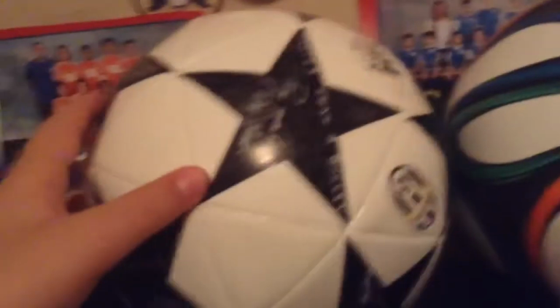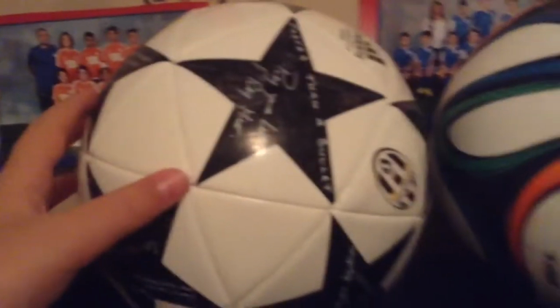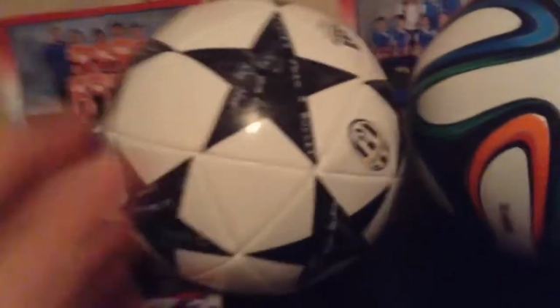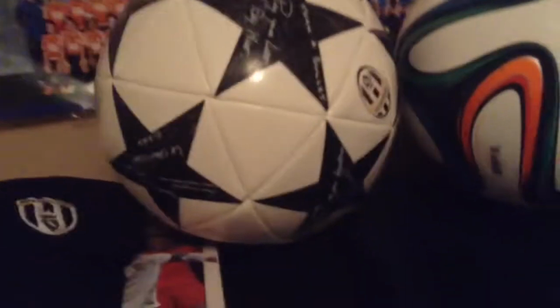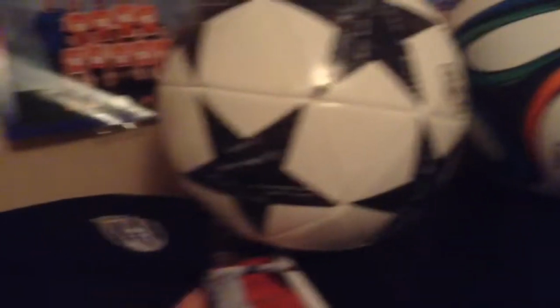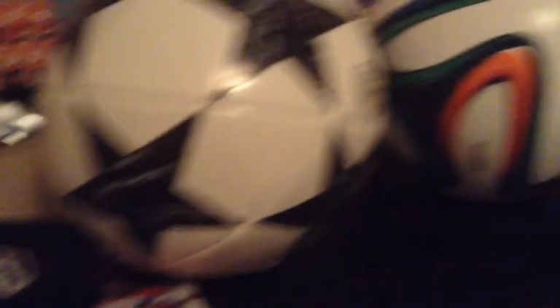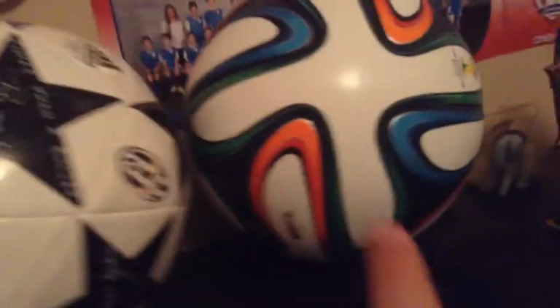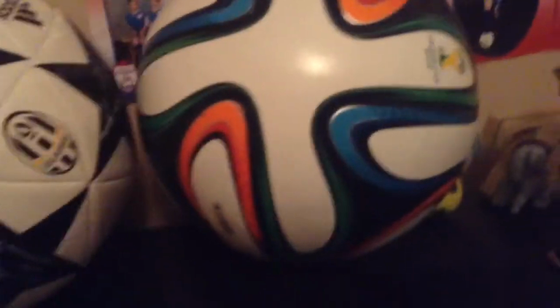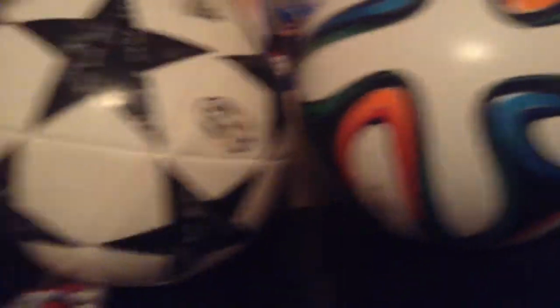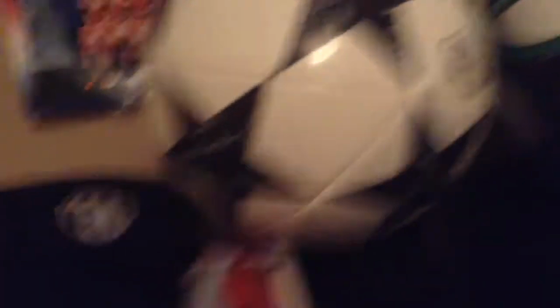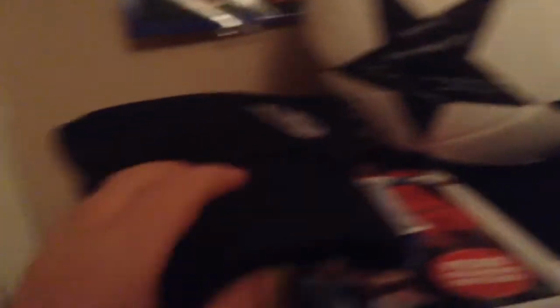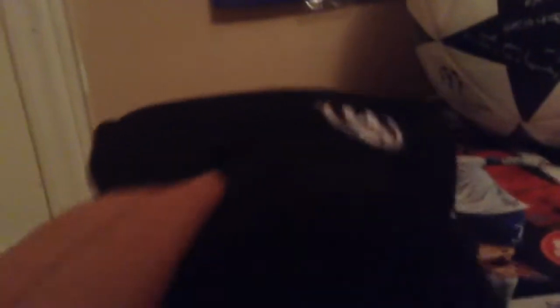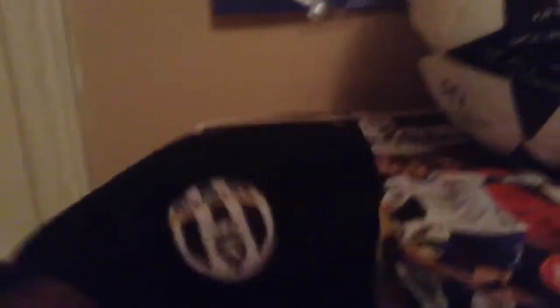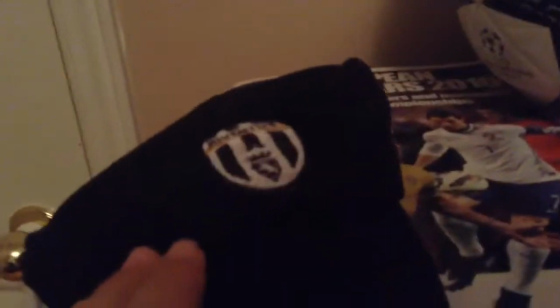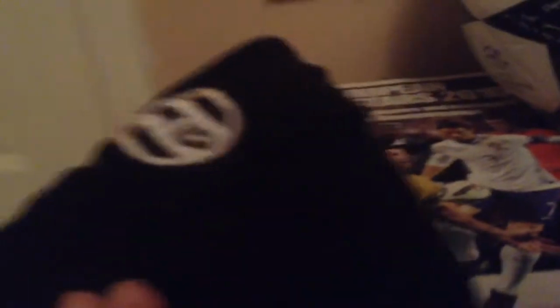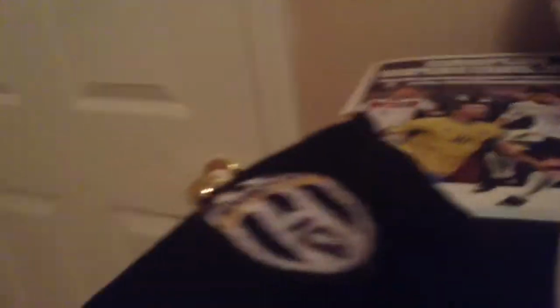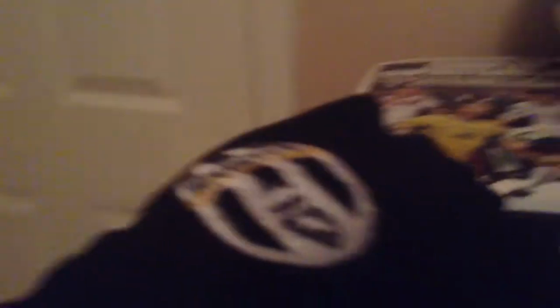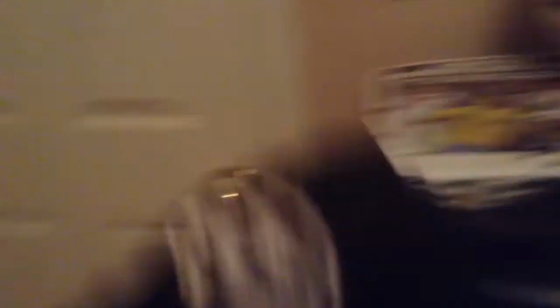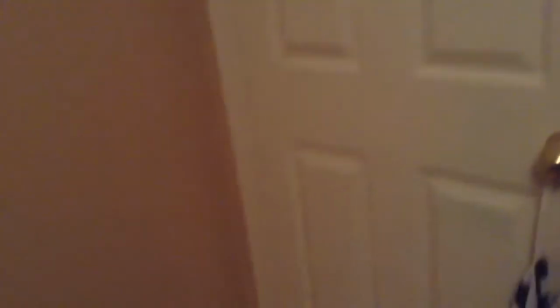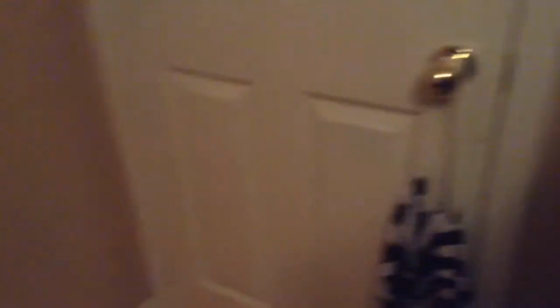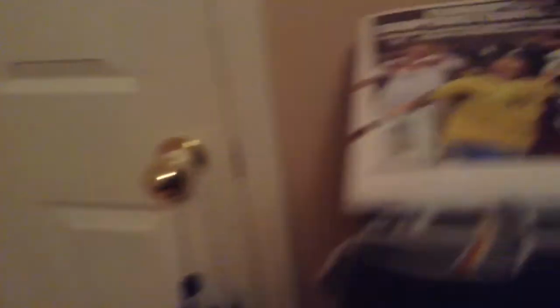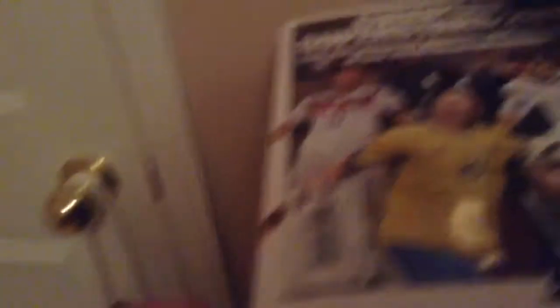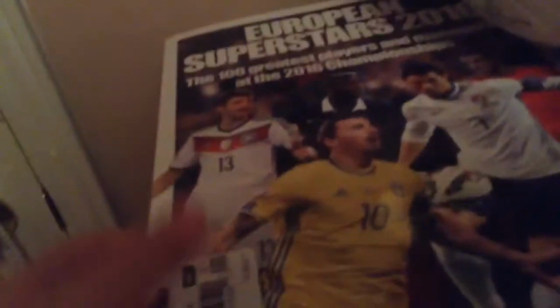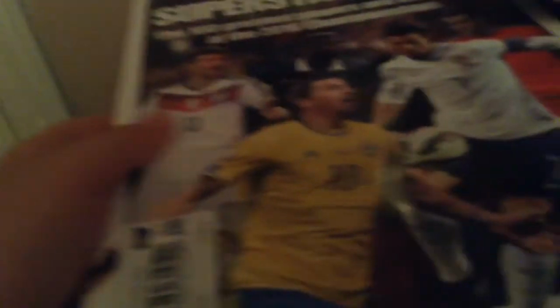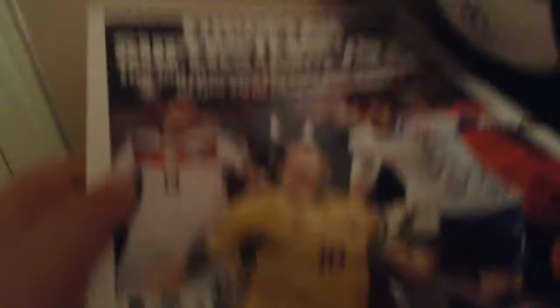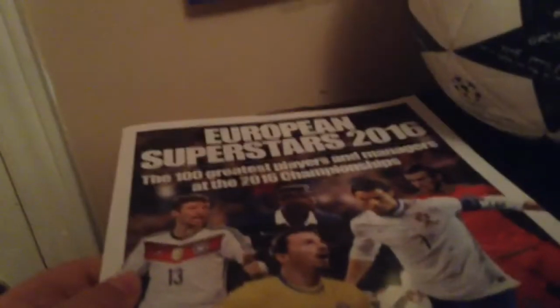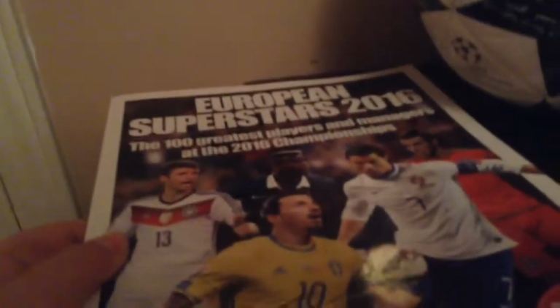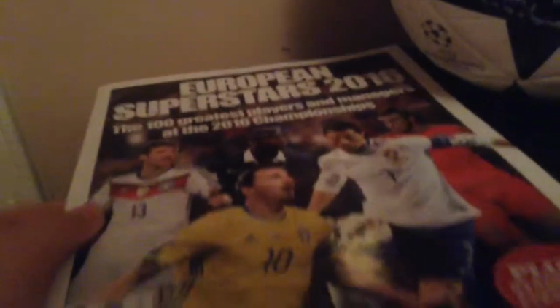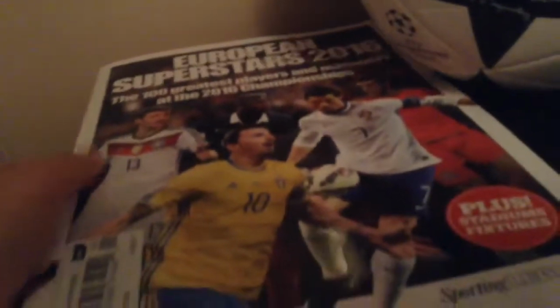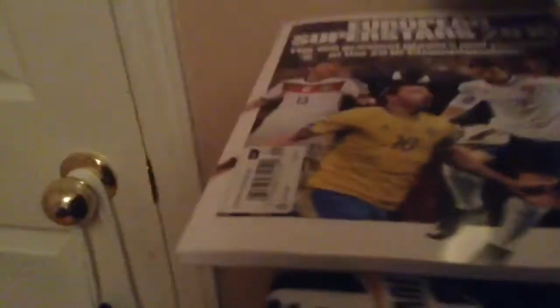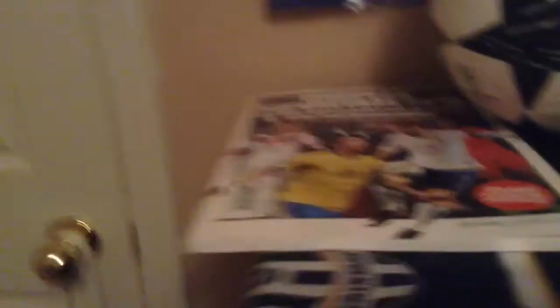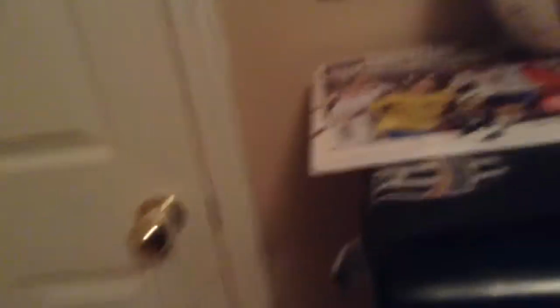These two balls are like most valuable — this Champions League ball and this Bazooka ball. I have another one but it's not on here. And under that is my Euro Cup book with every soccer player that was in the Euro Cup.